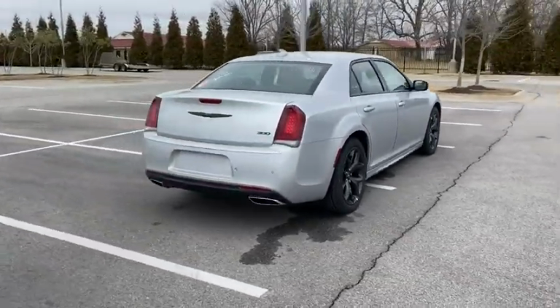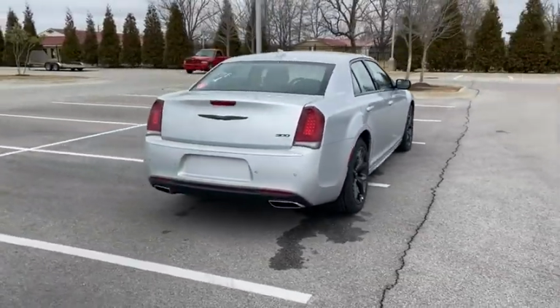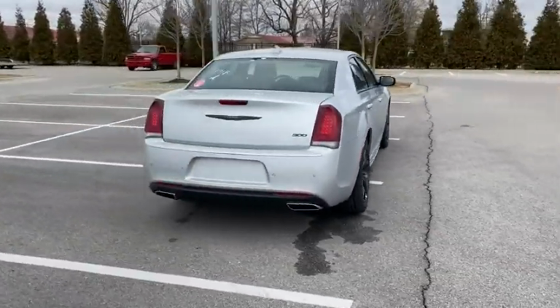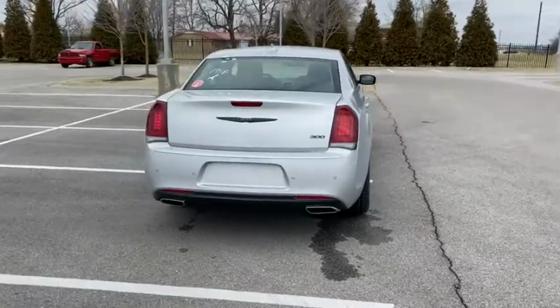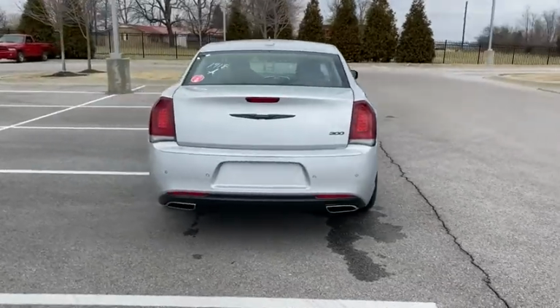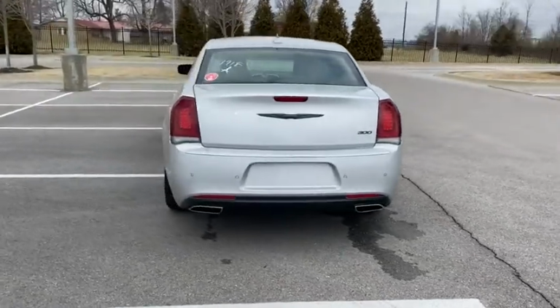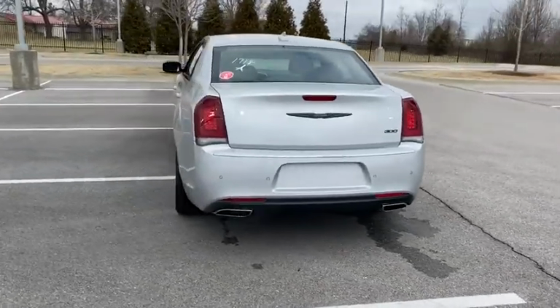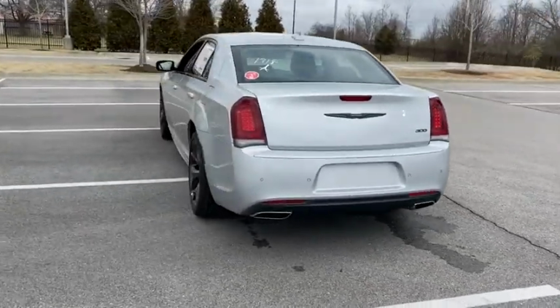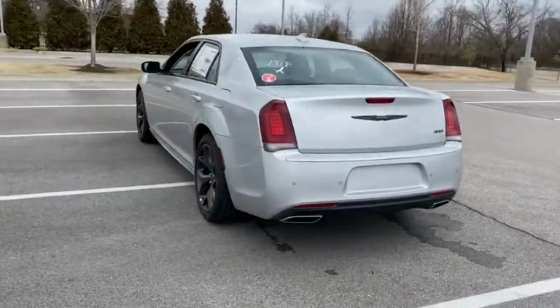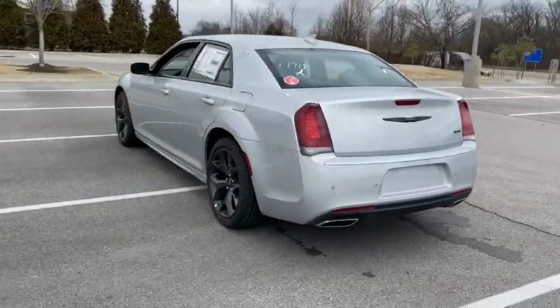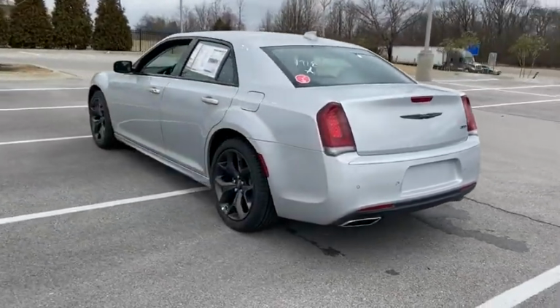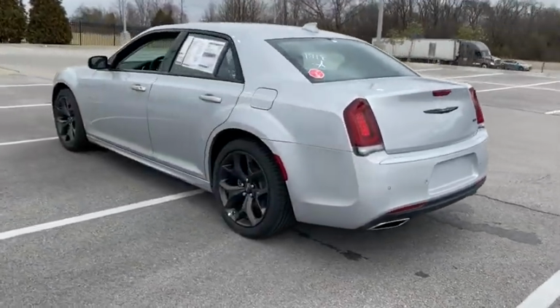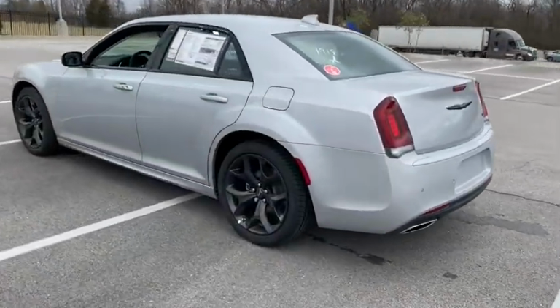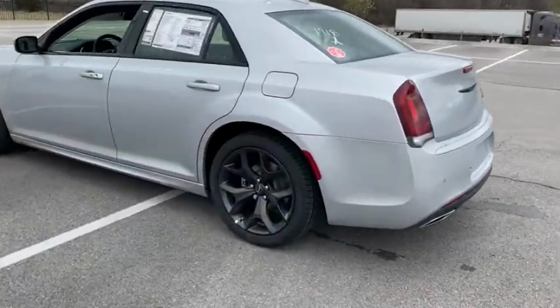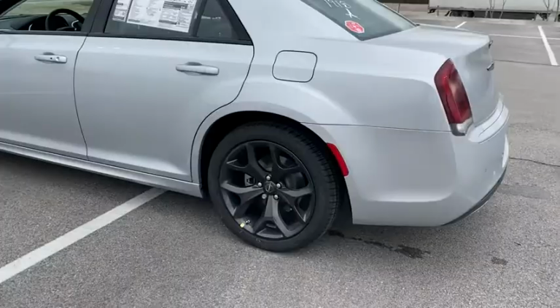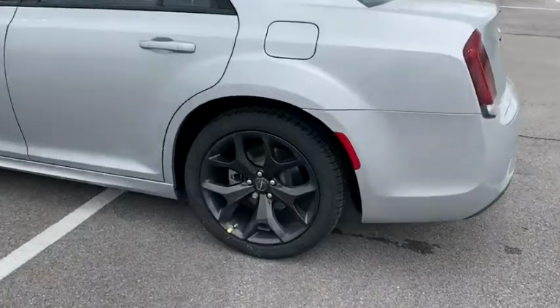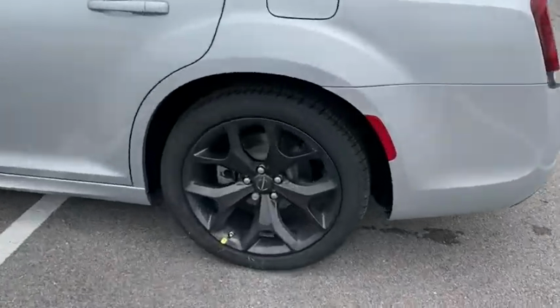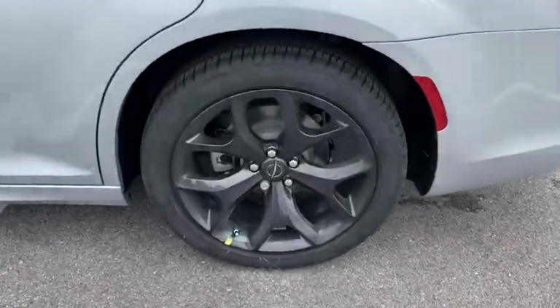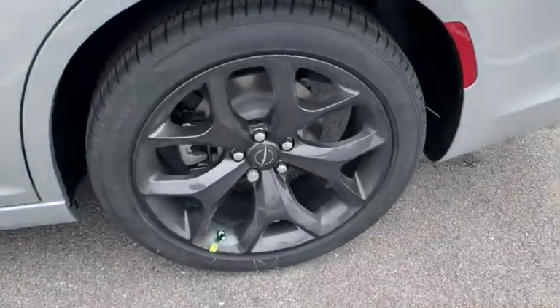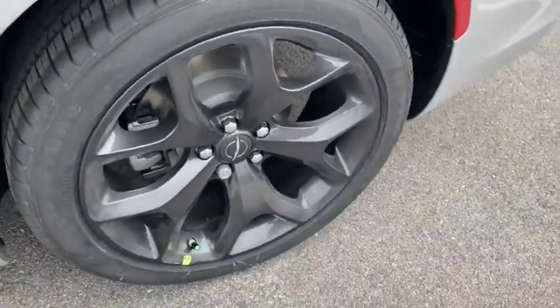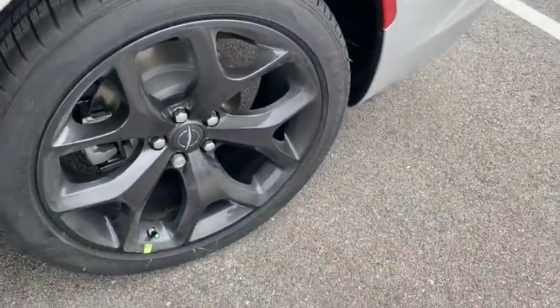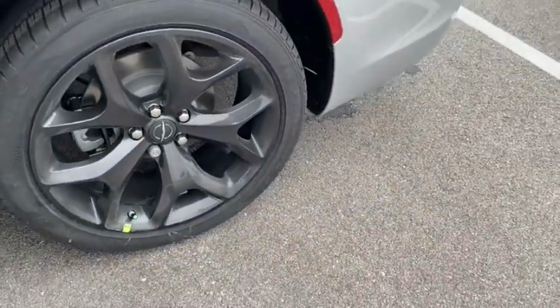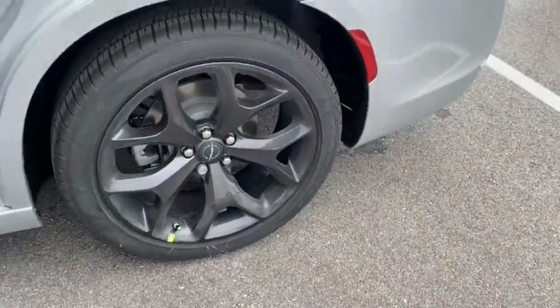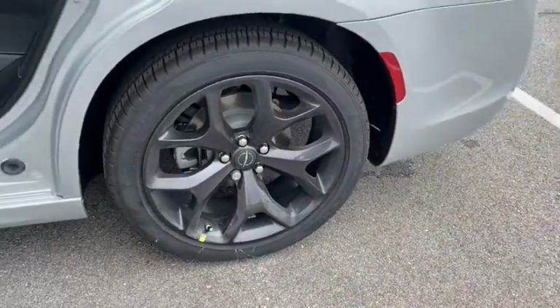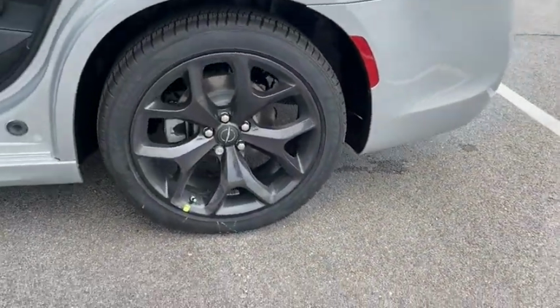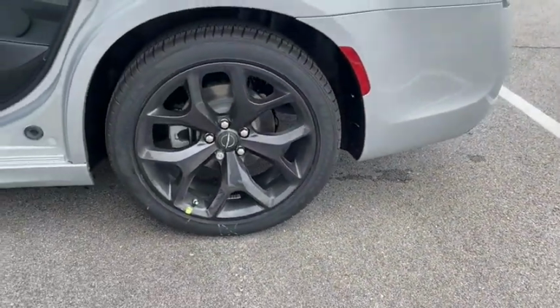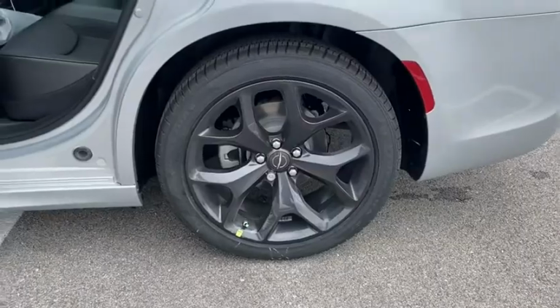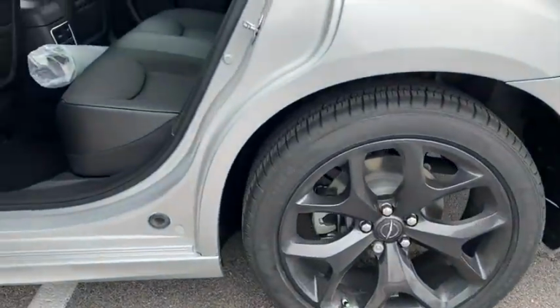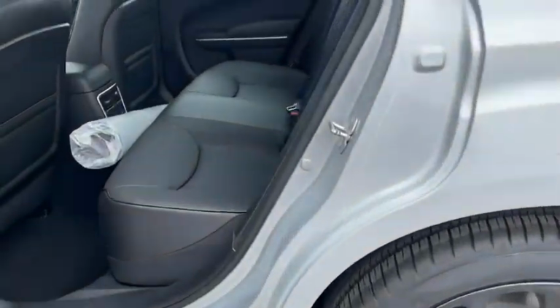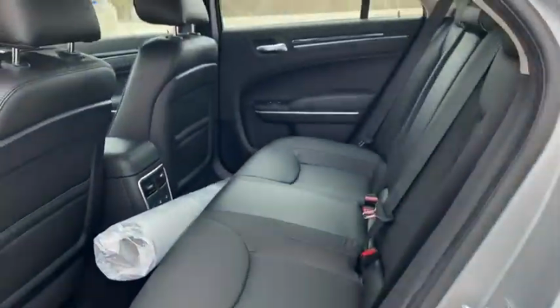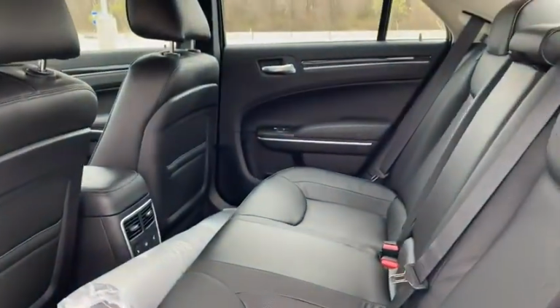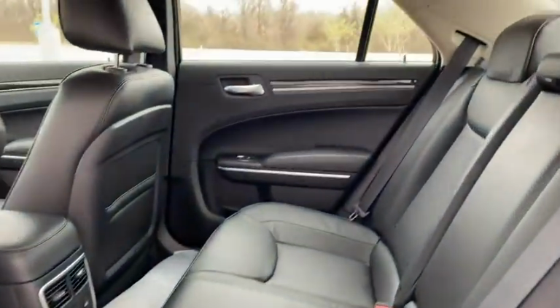Here are some of this vehicle's great options: traction control, power passenger seat, dual airbags, alloy wheels, power steering, four-wheel disc brakes, universal garage door opener, compass, heated steering wheel, fog lights.